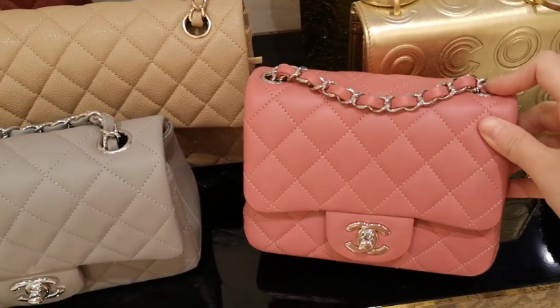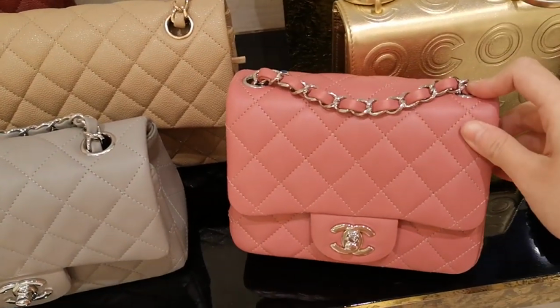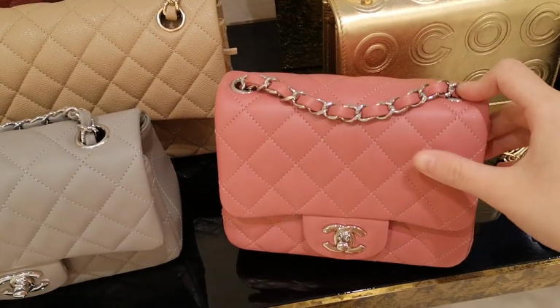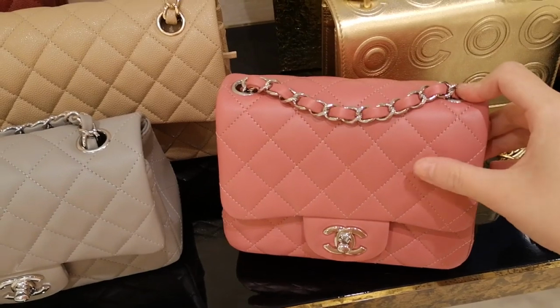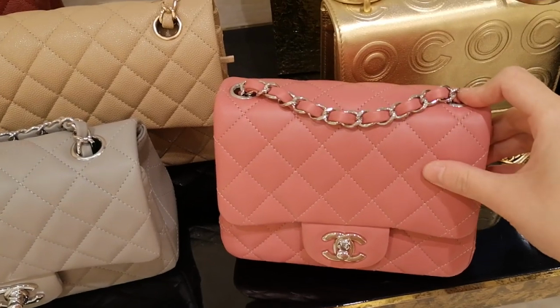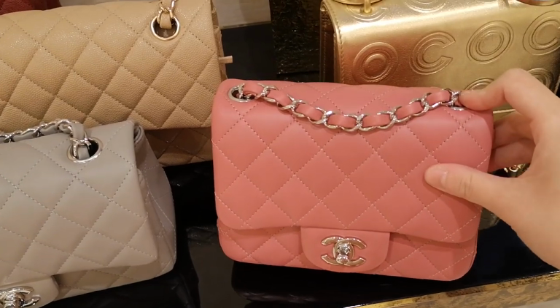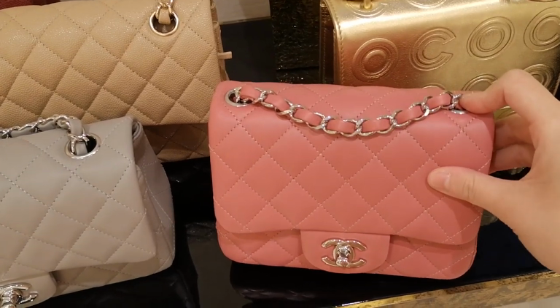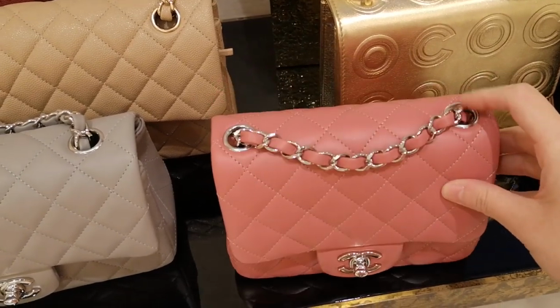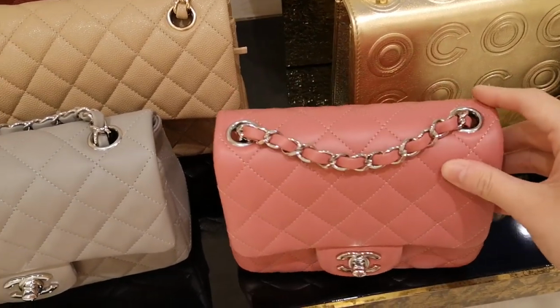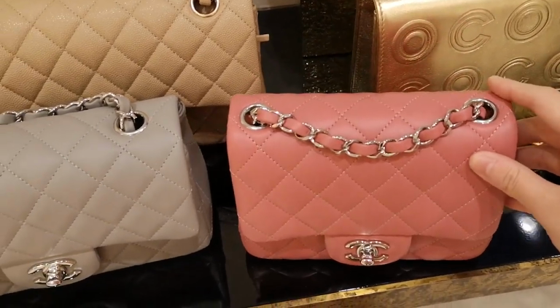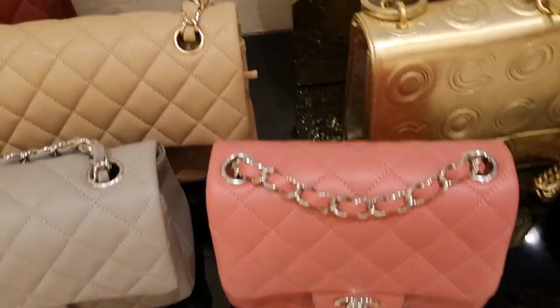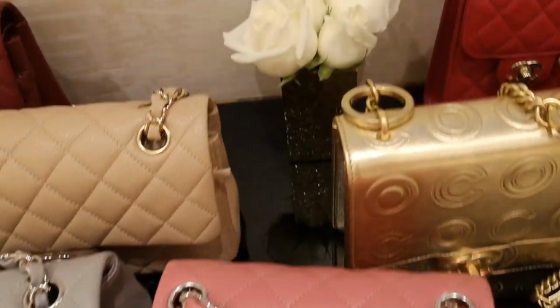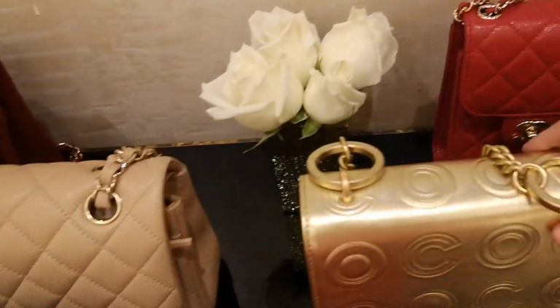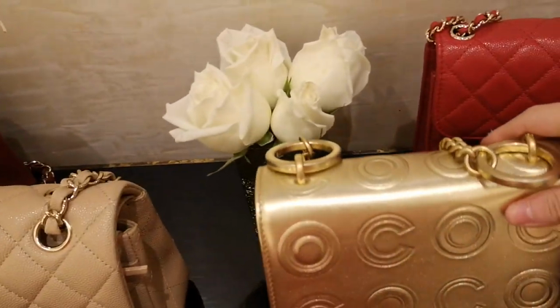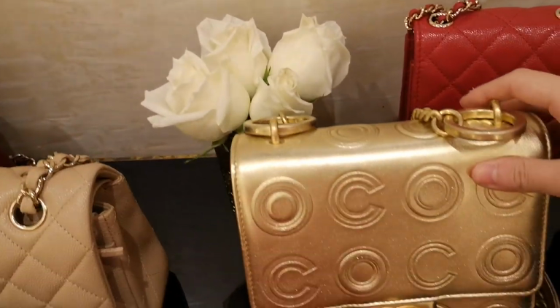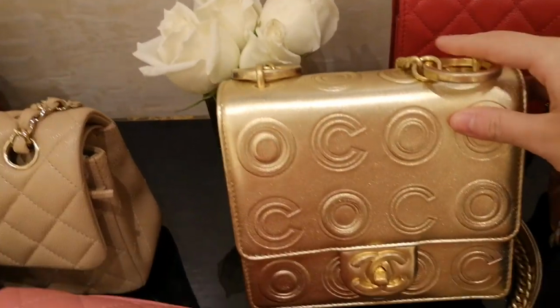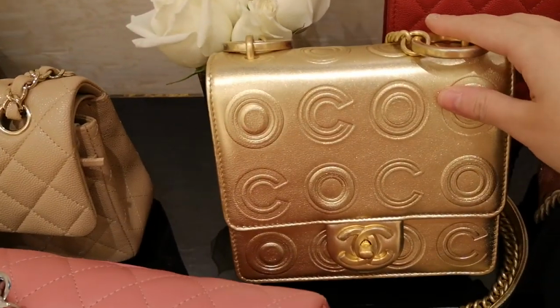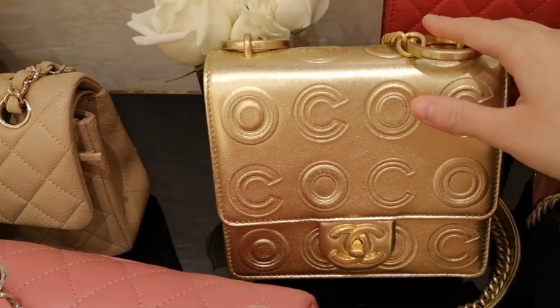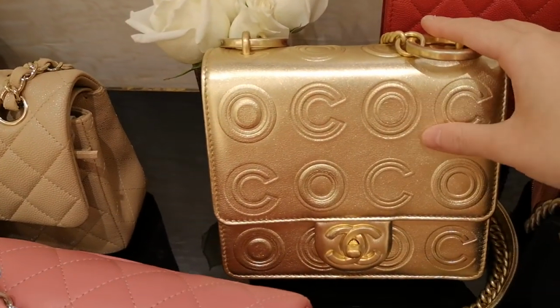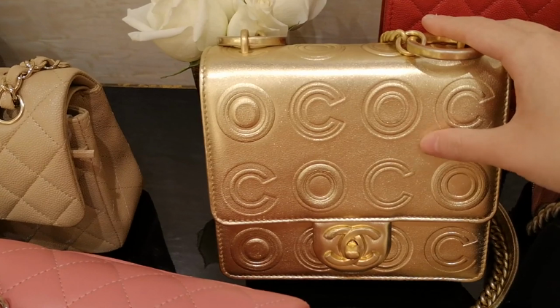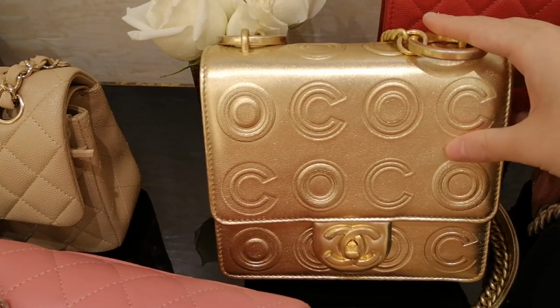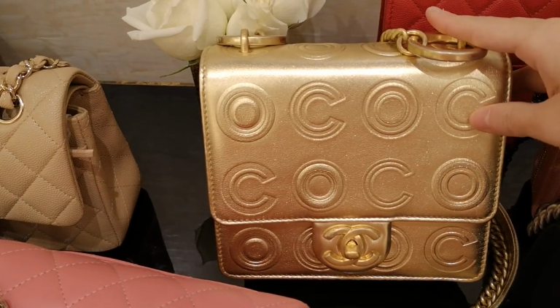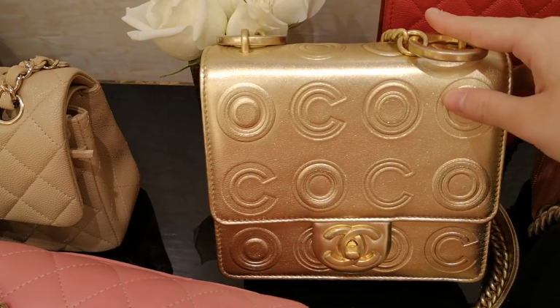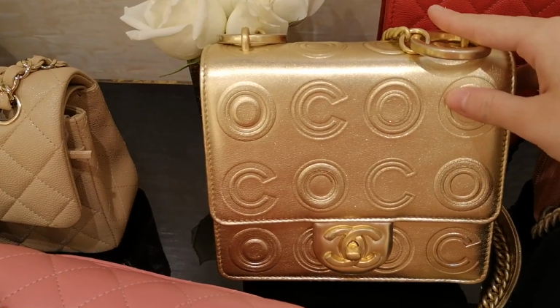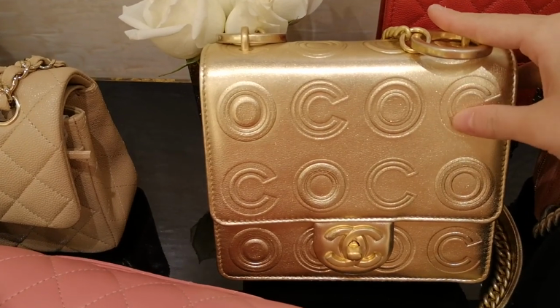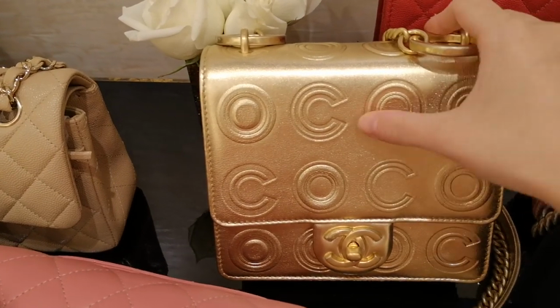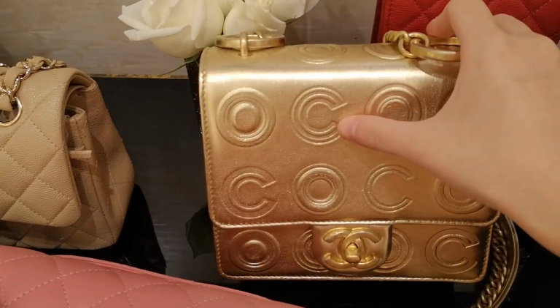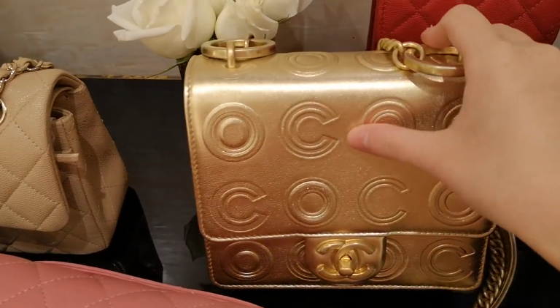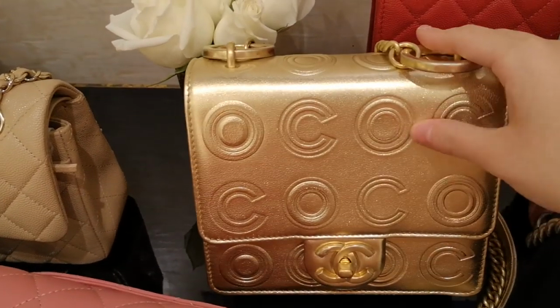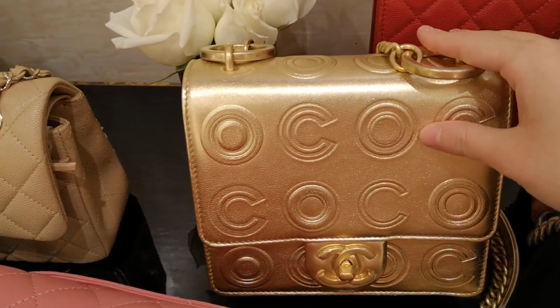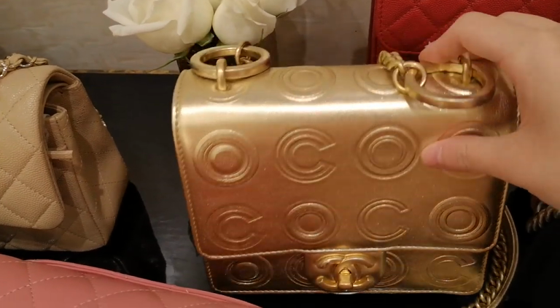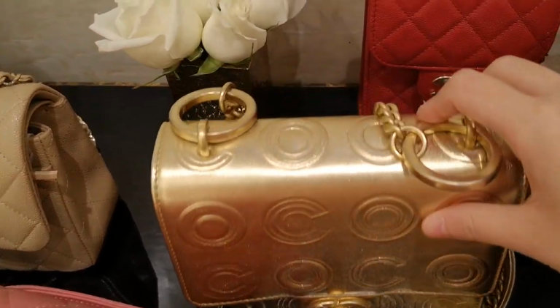And this is the classic flap in dark reddish caviar leather in medium large size. Lambskin square mini in this pink color.